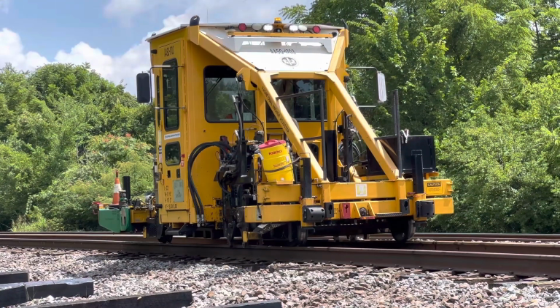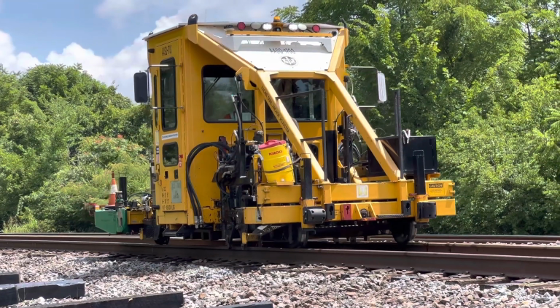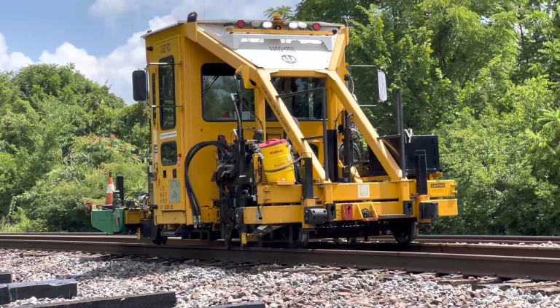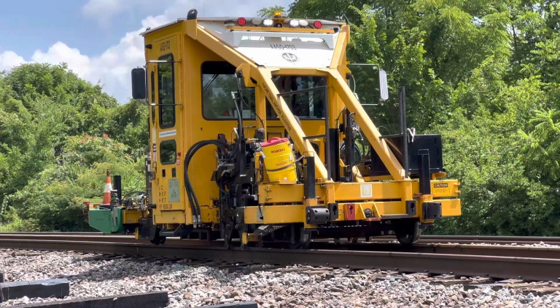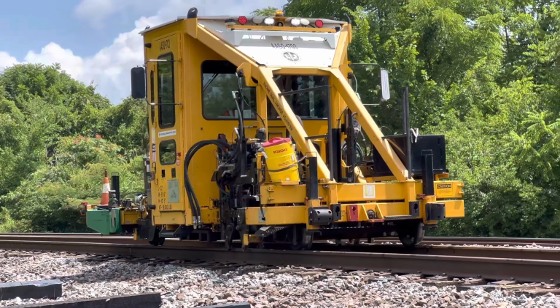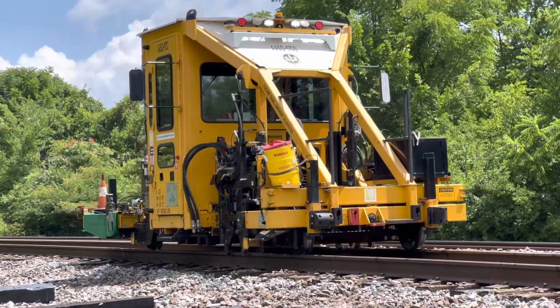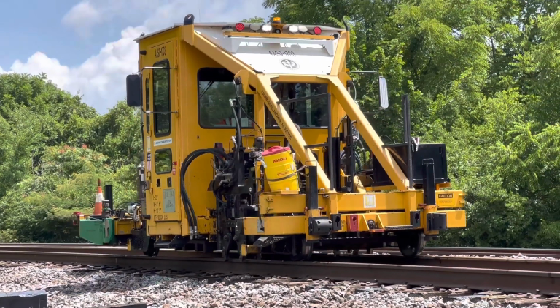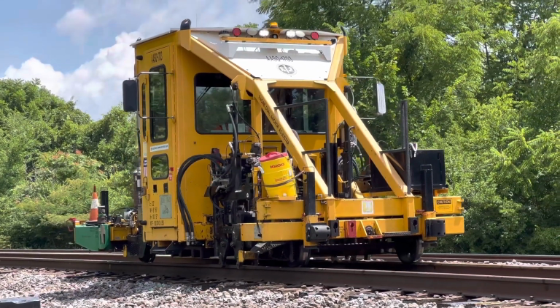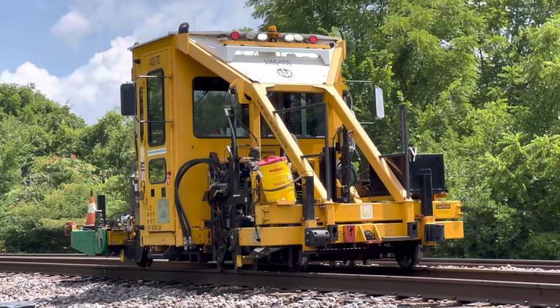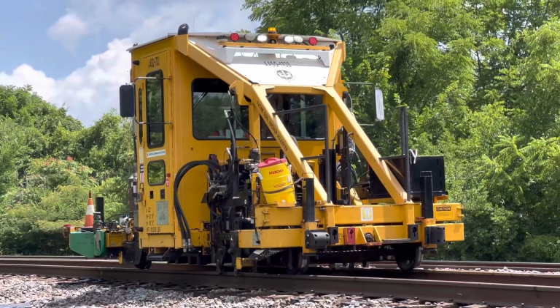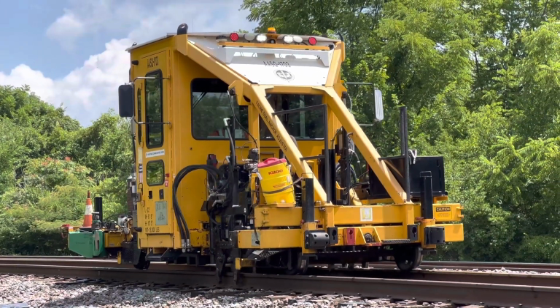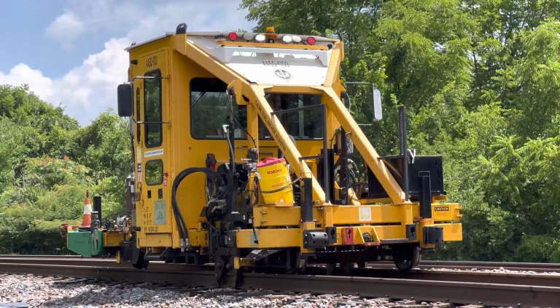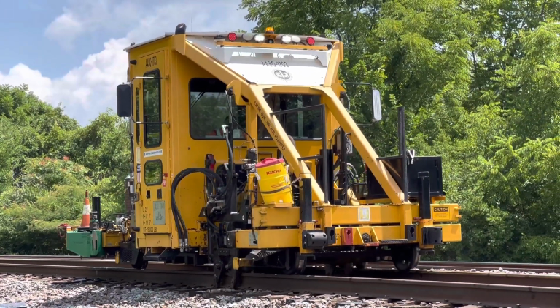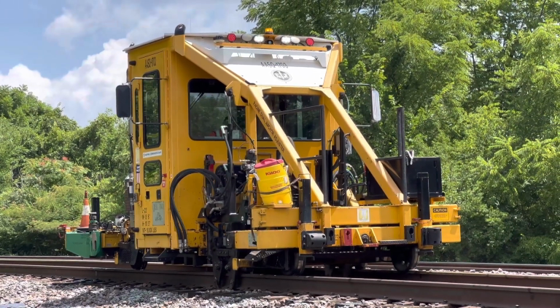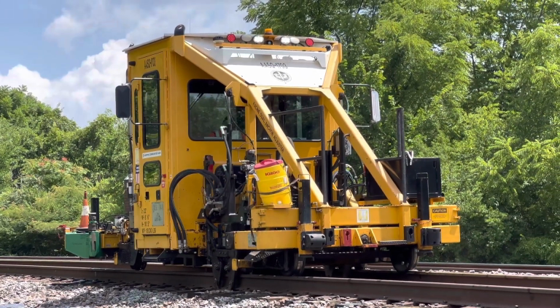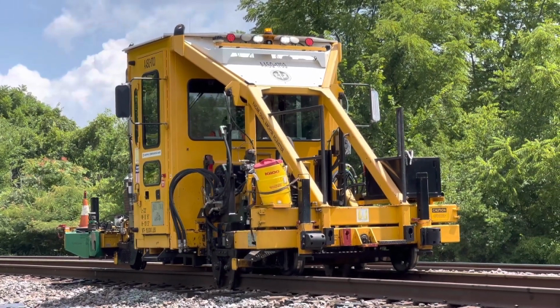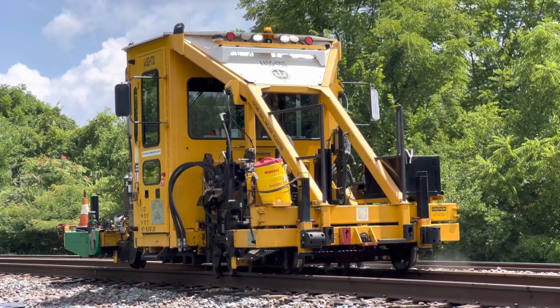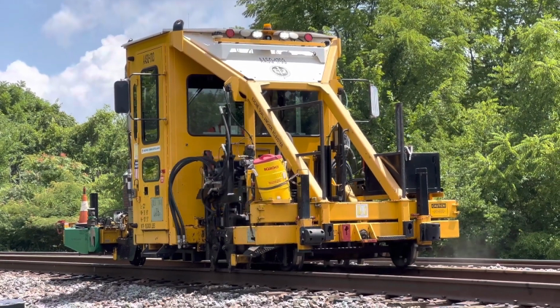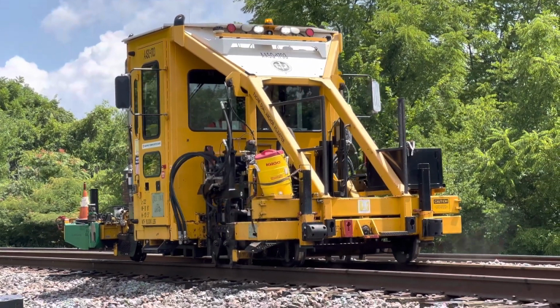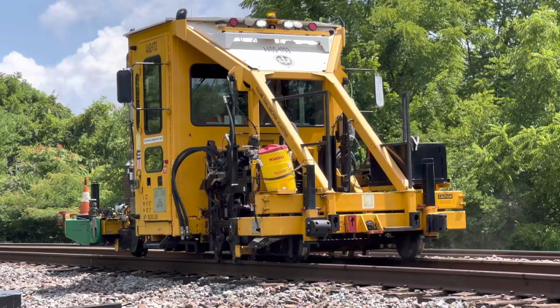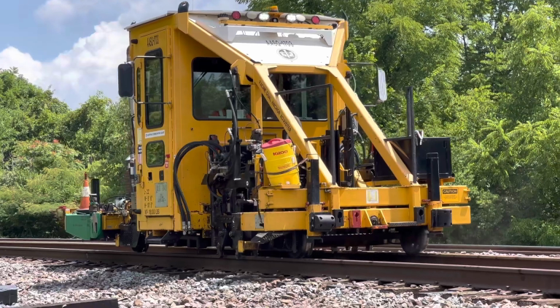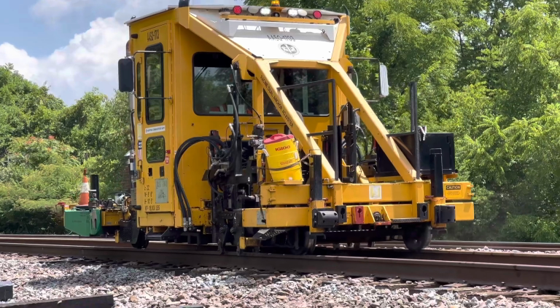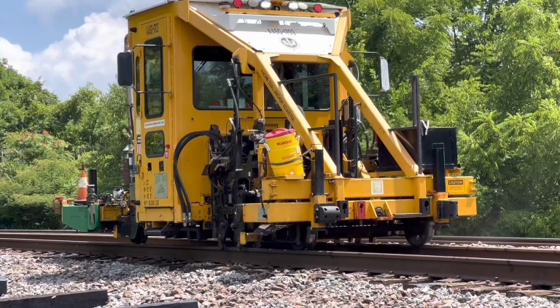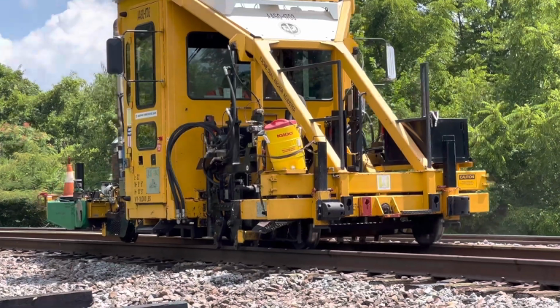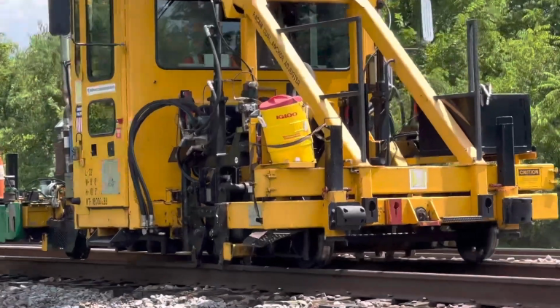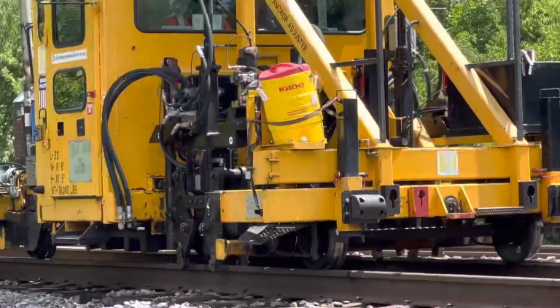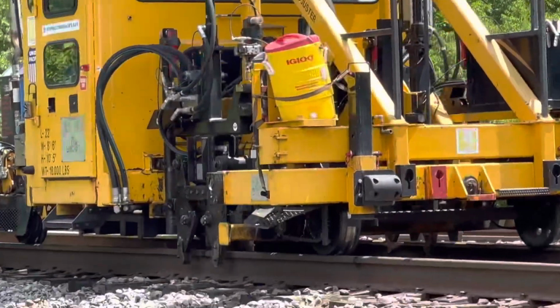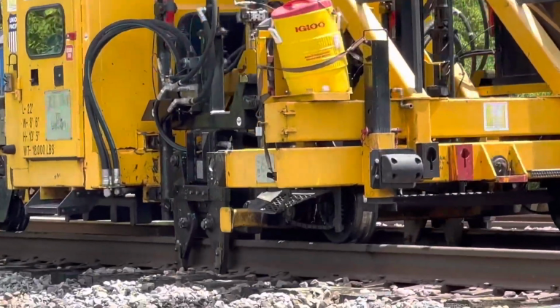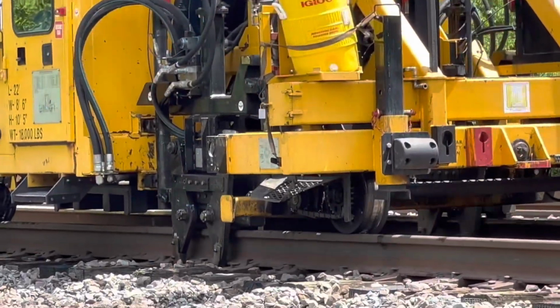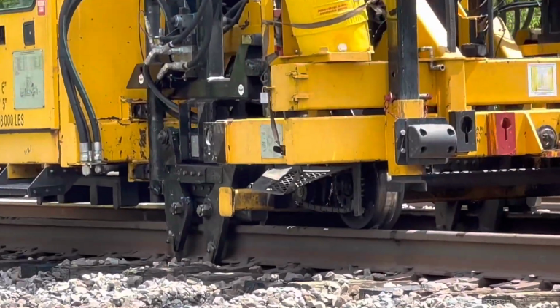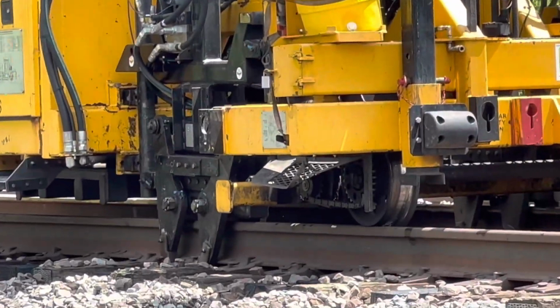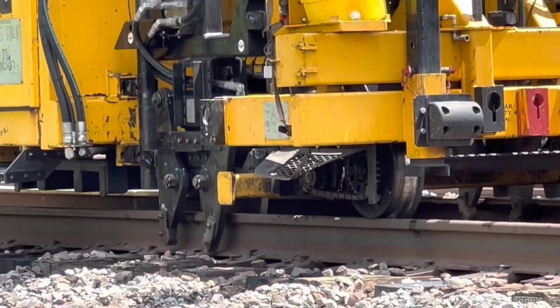Now that the ties have been spiked, this machine goes along and aligns them a little bit more, getting everything set just right.